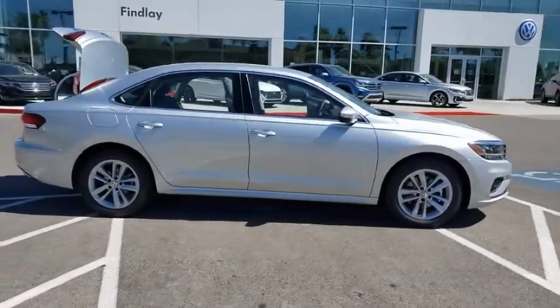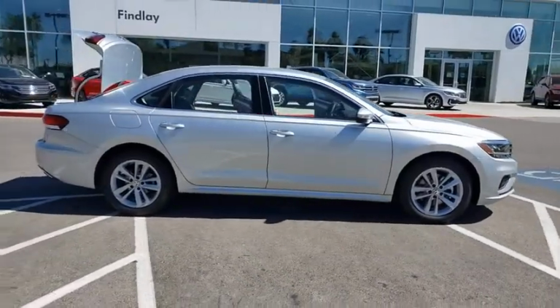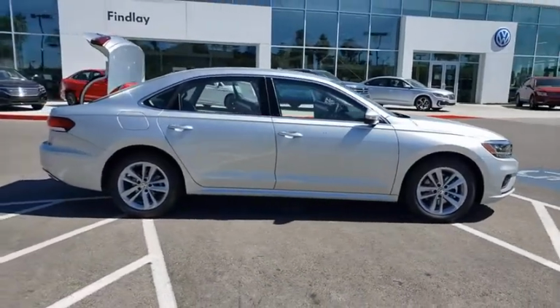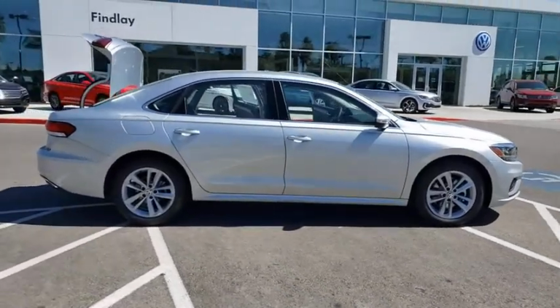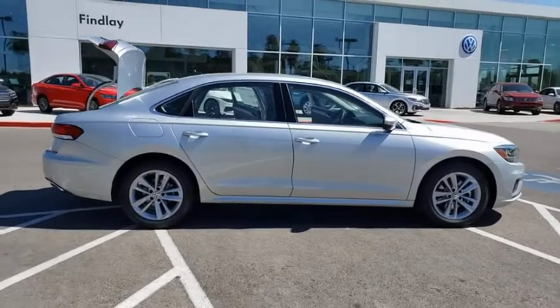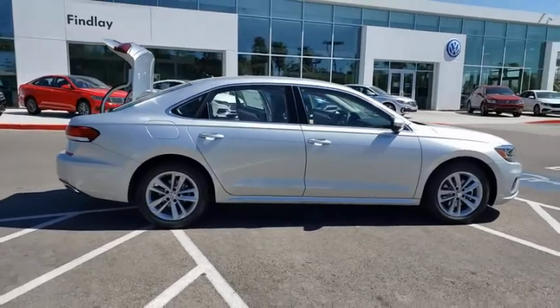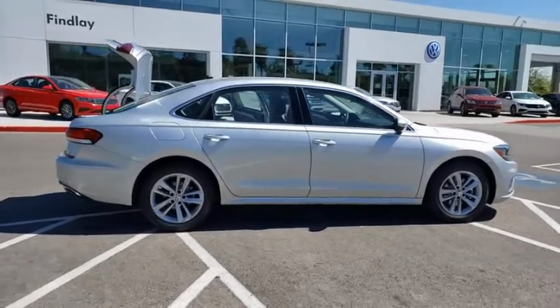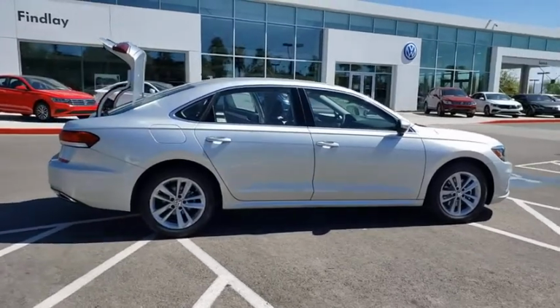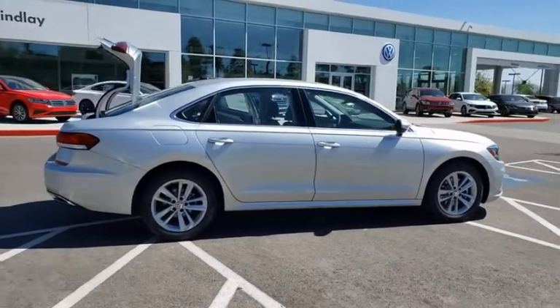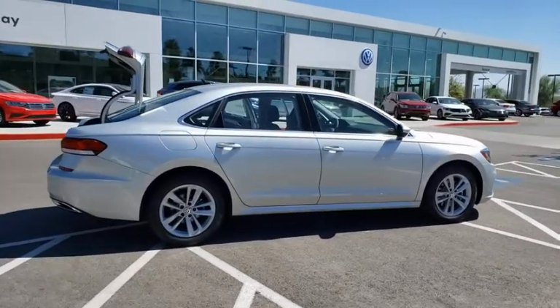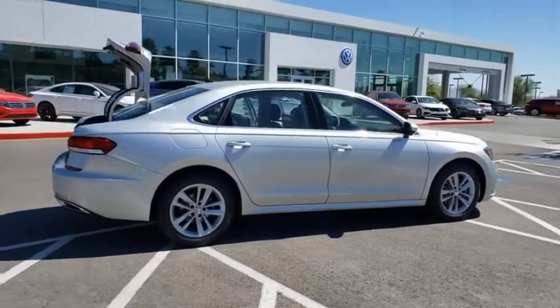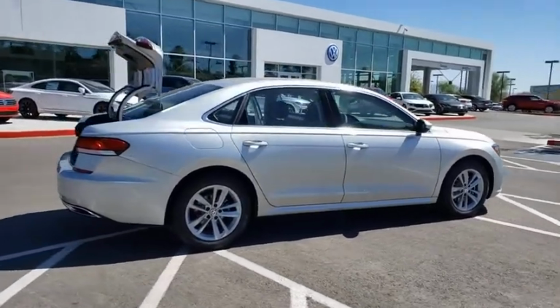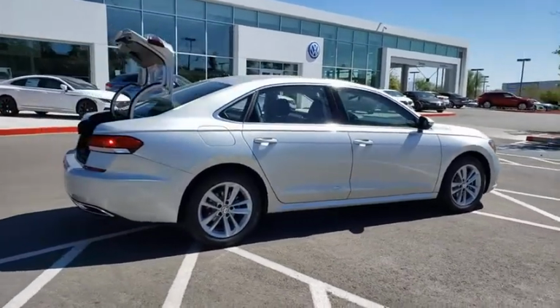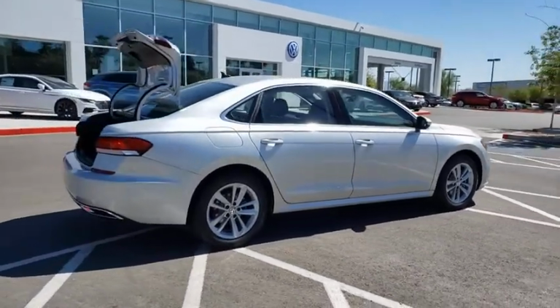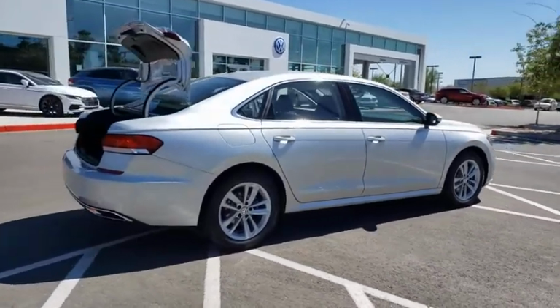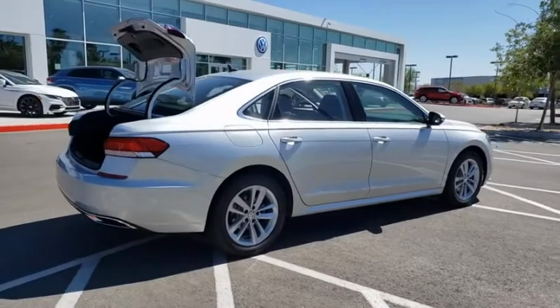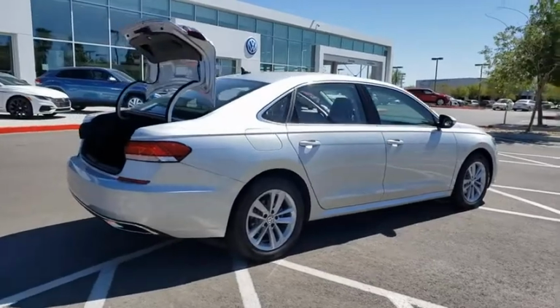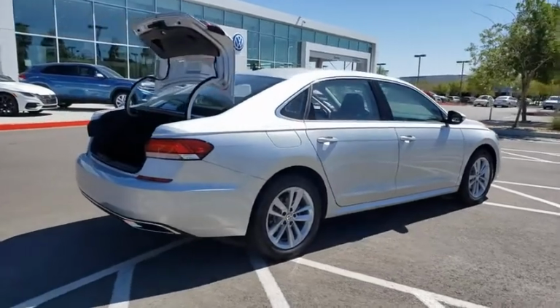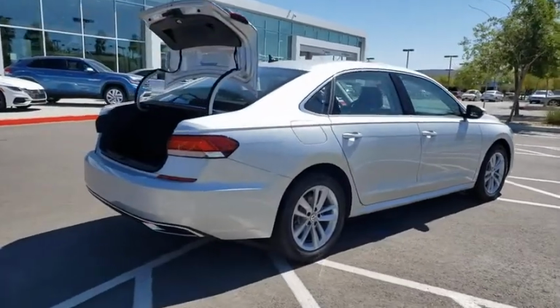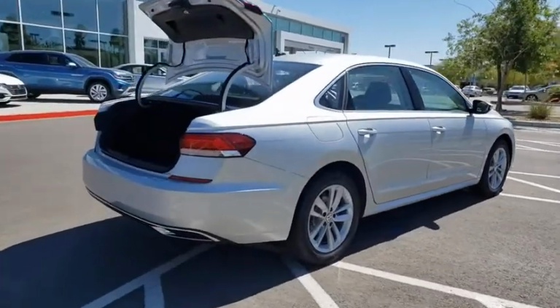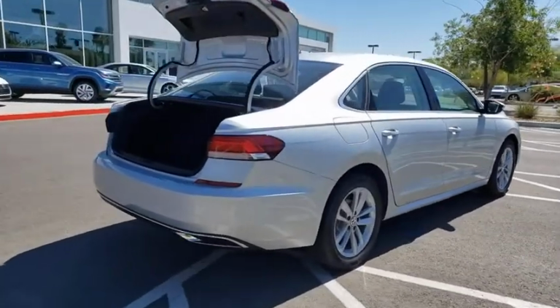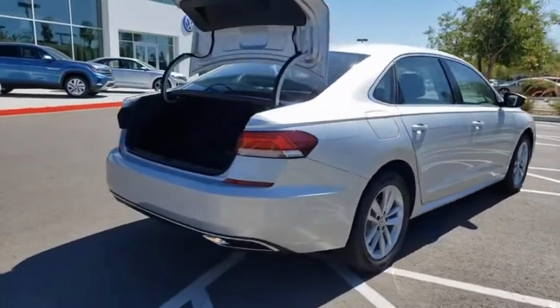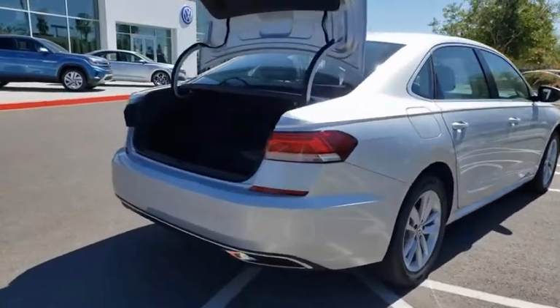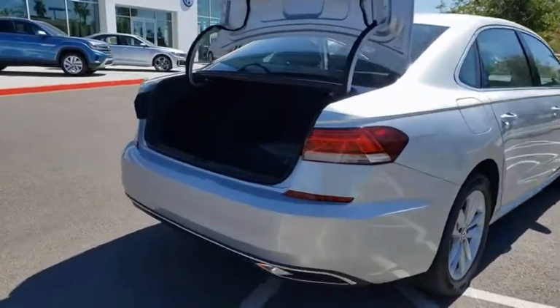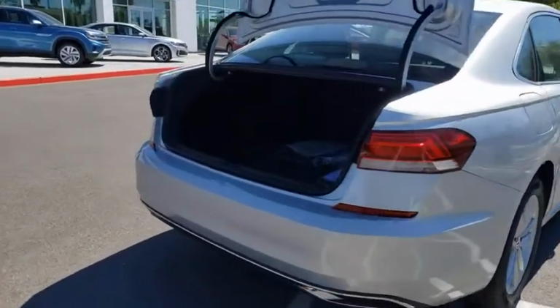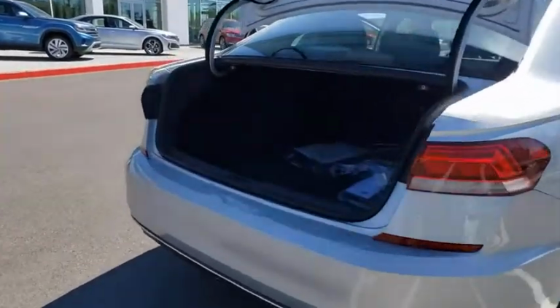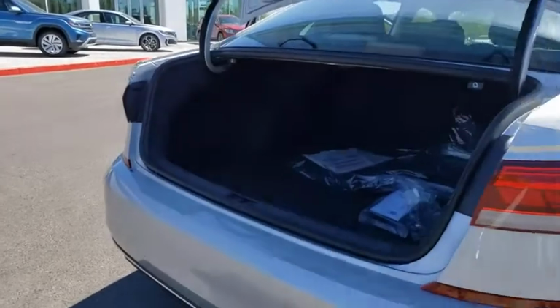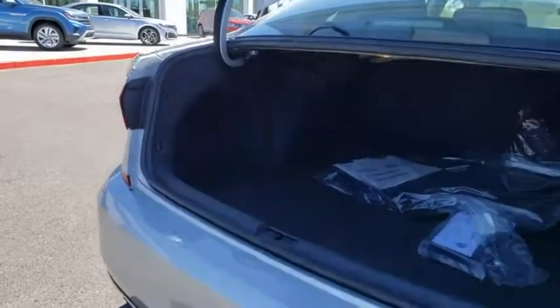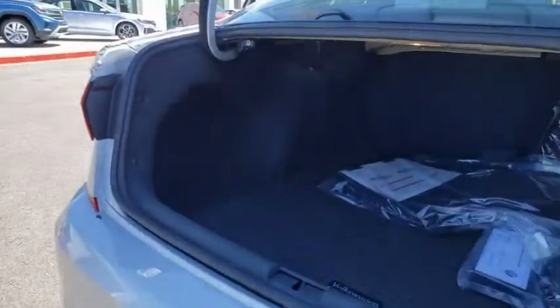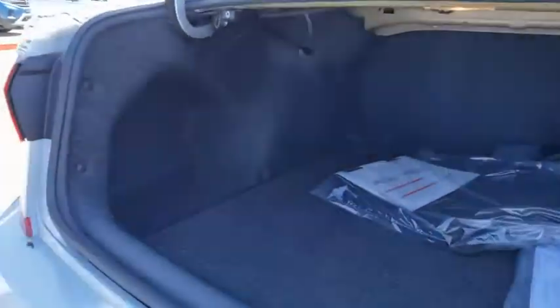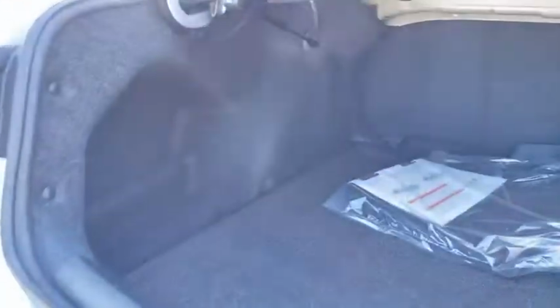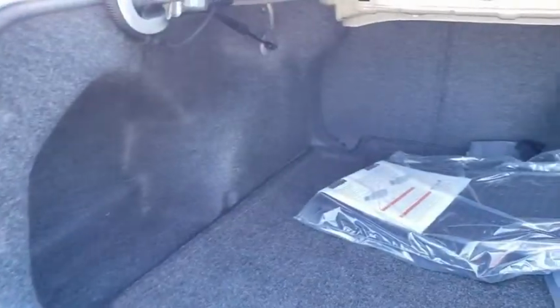Traction control, dual airbags, power steering, alloy wheels, four-wheel disc brakes, trip computer, heated front seats, rear window defroster, electronic stability control, power windows, overhead console, brake assist.